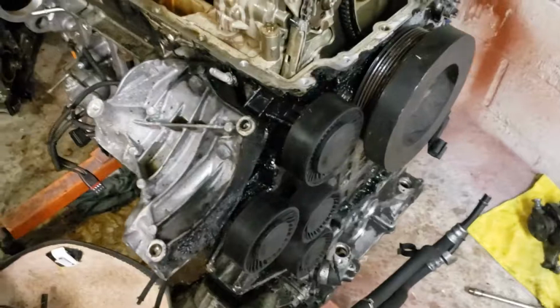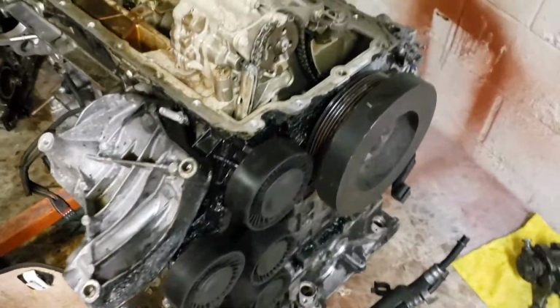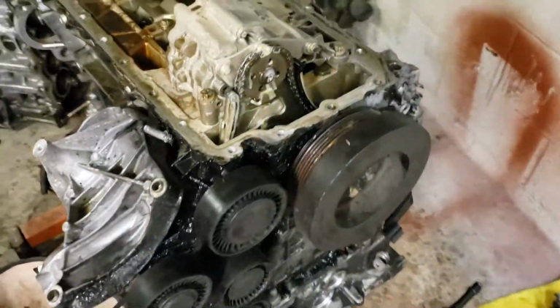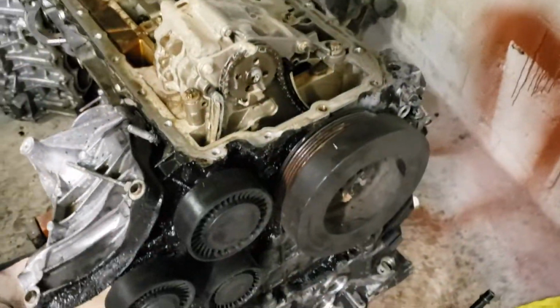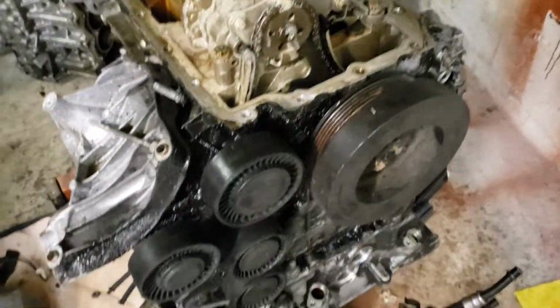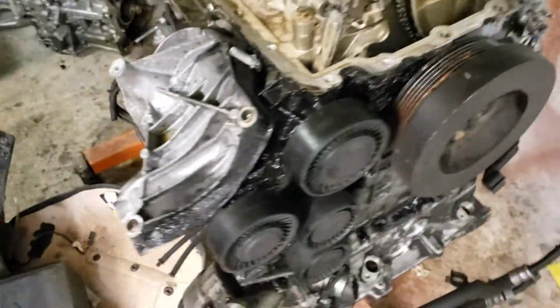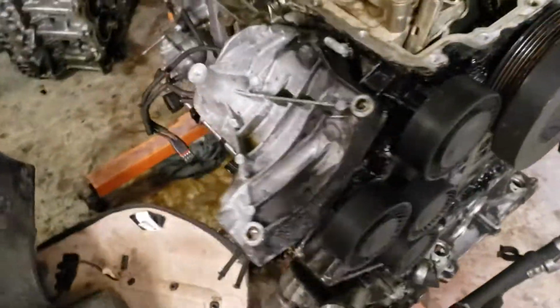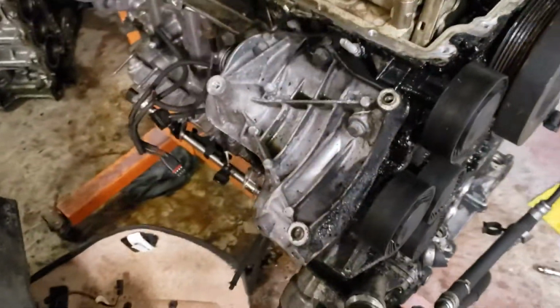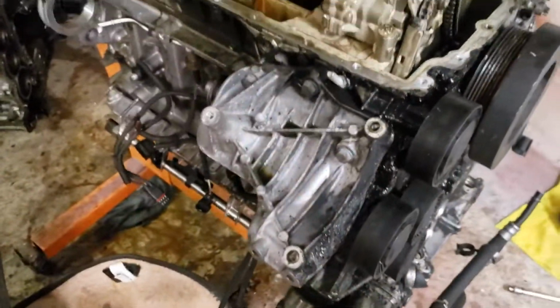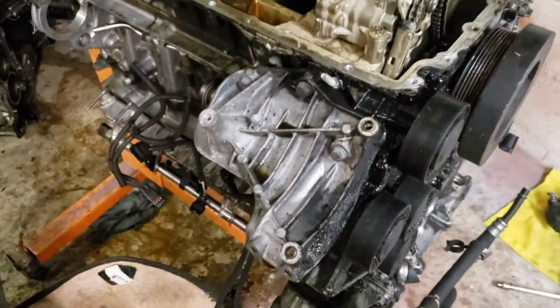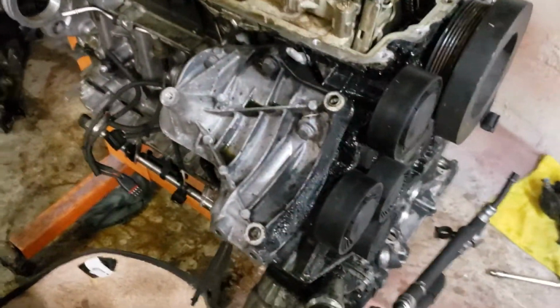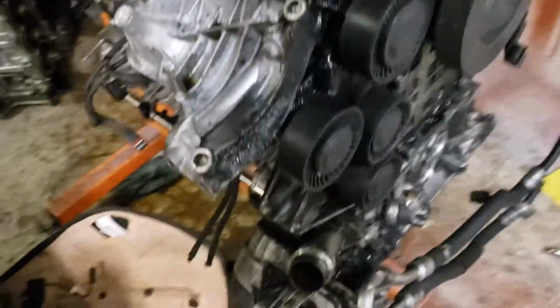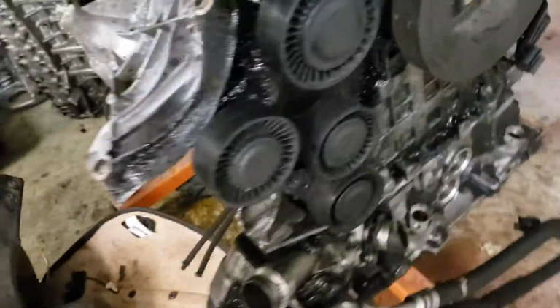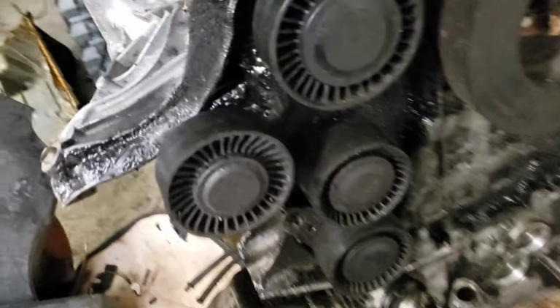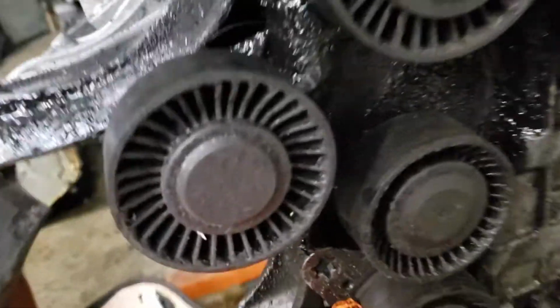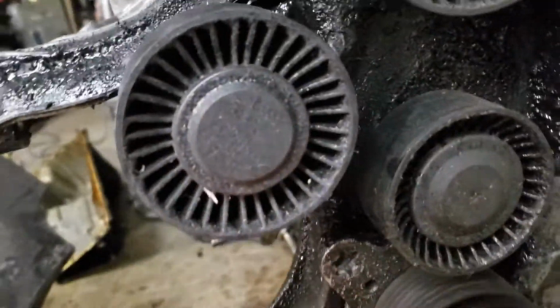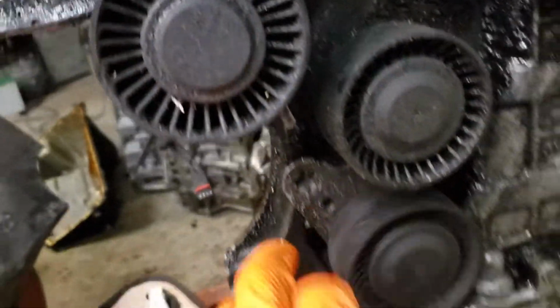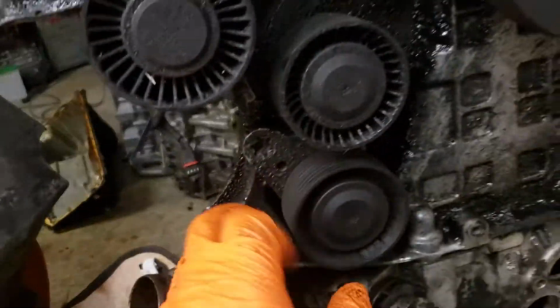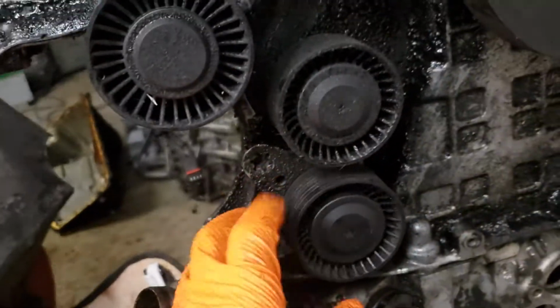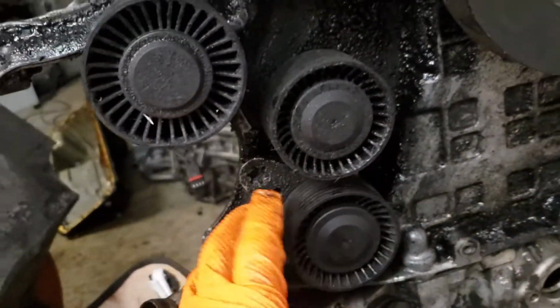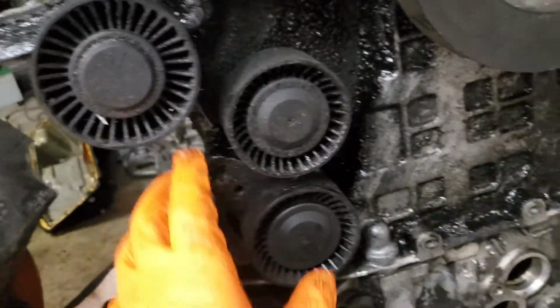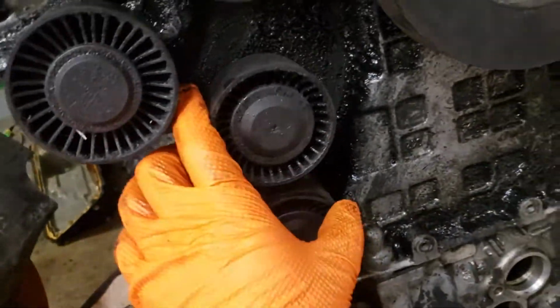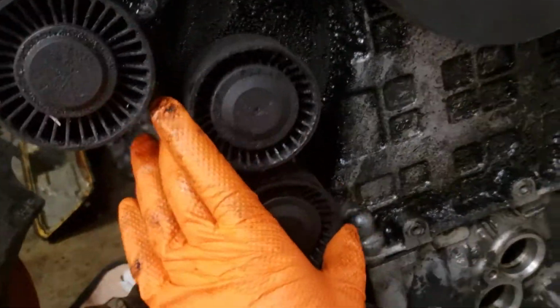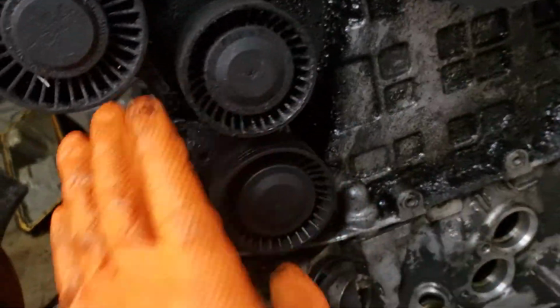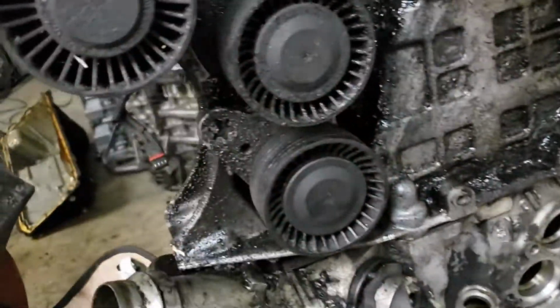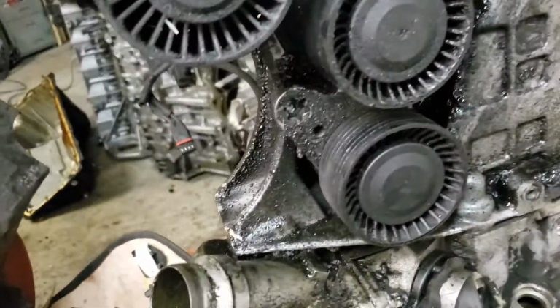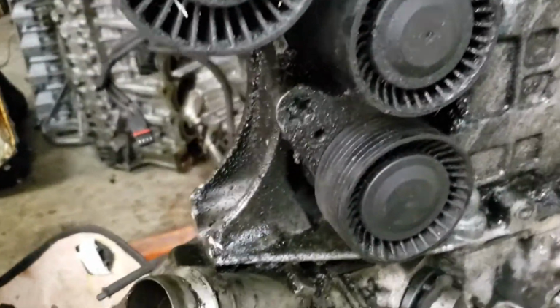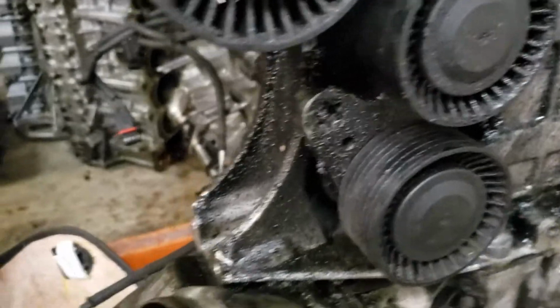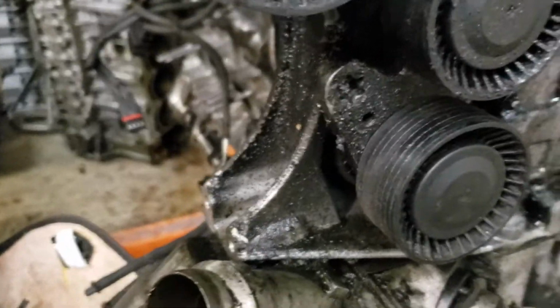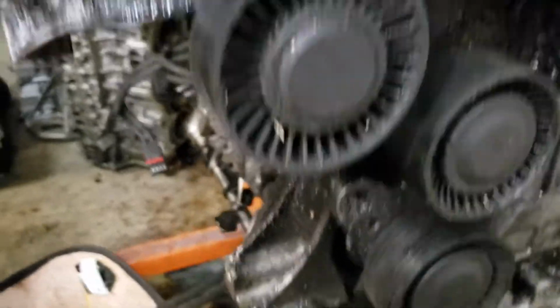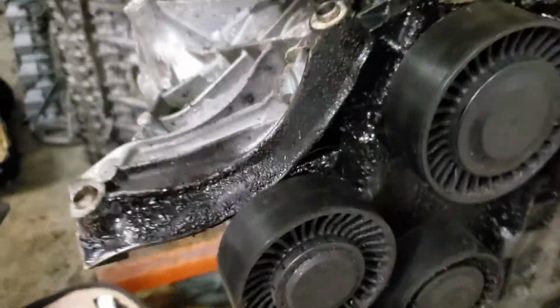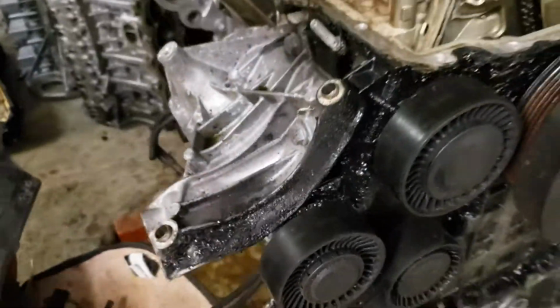Hey, how's it going guys? Just want to show you guys what happens when you replace your belt tensioner on an N54. Pretty much the N52s are exactly the same.